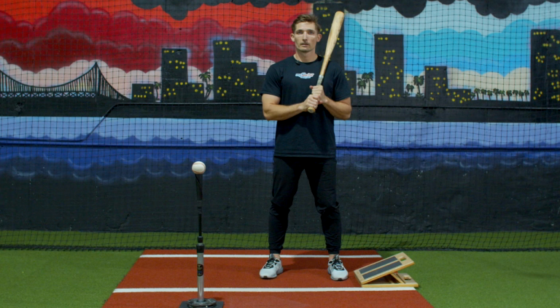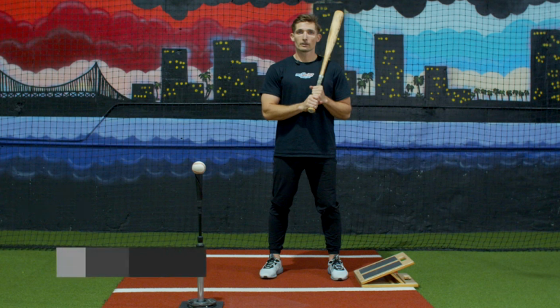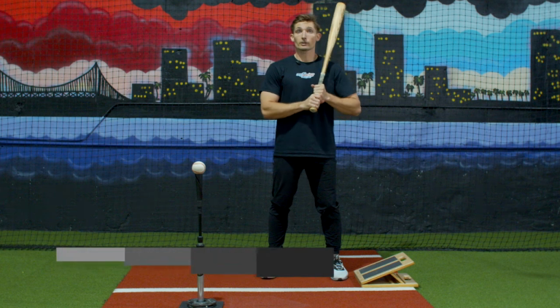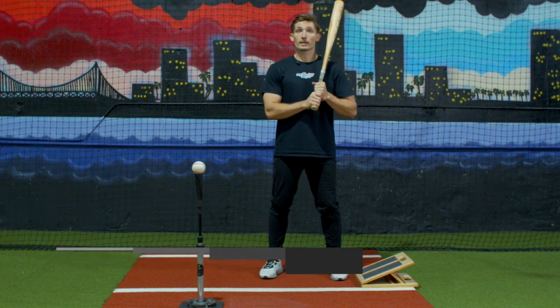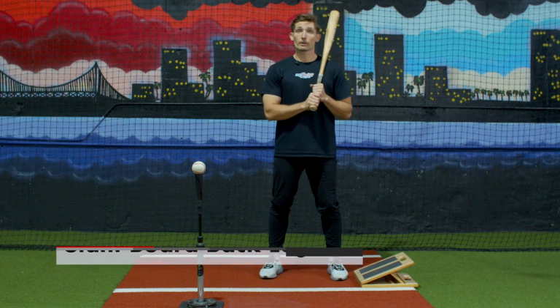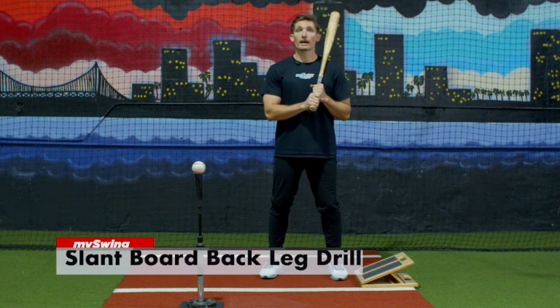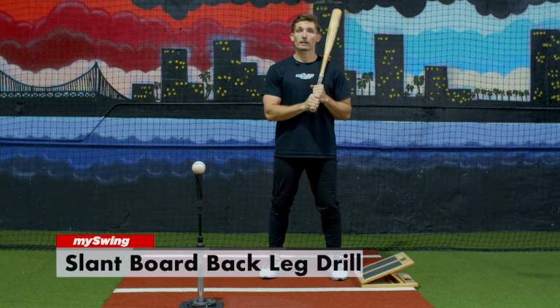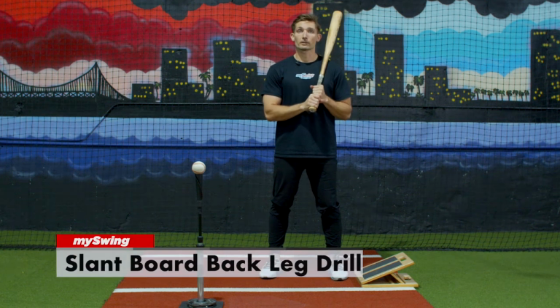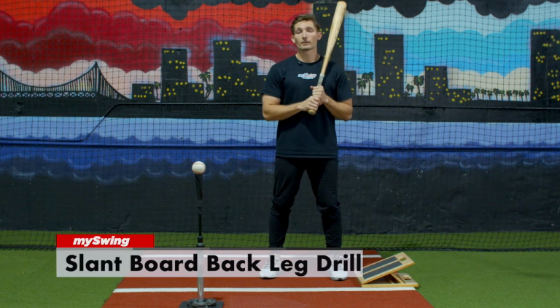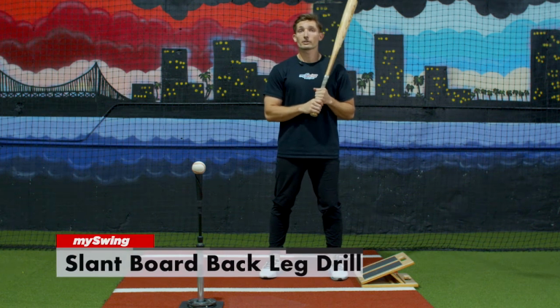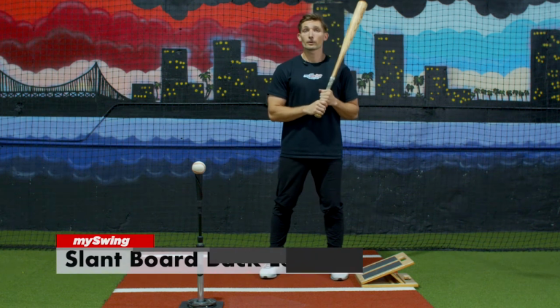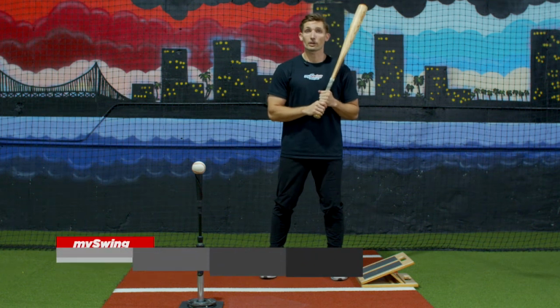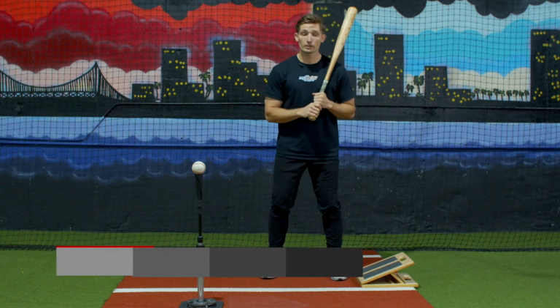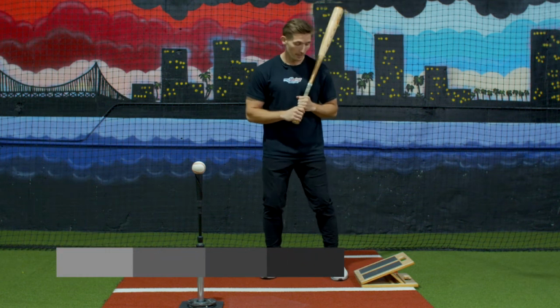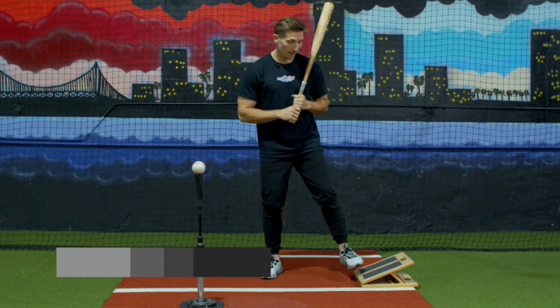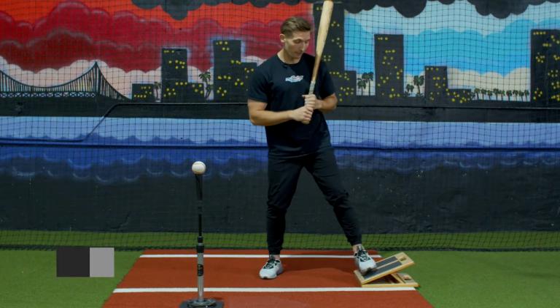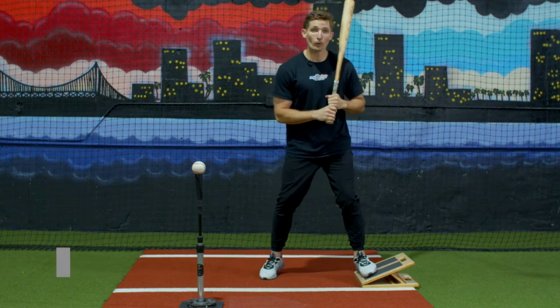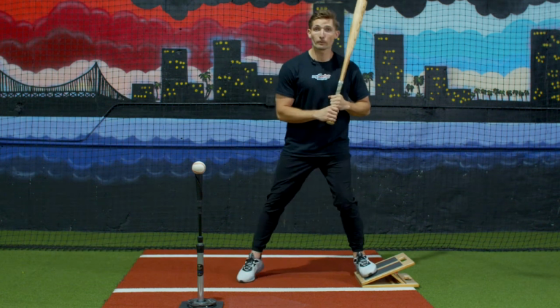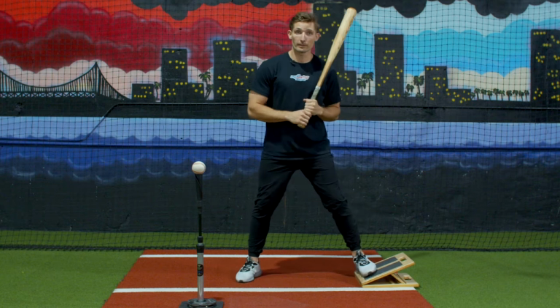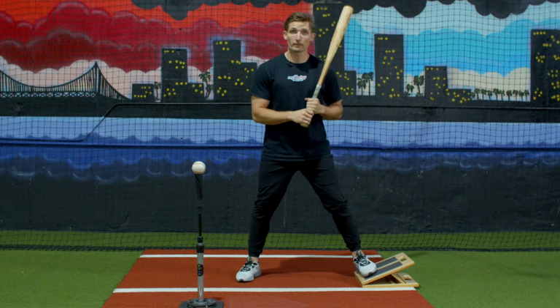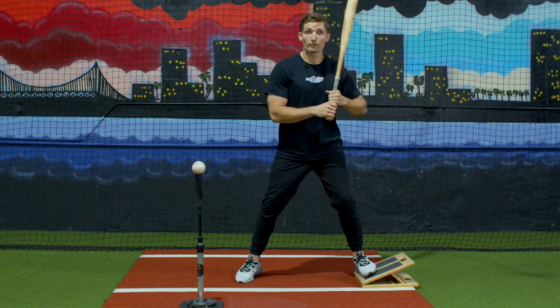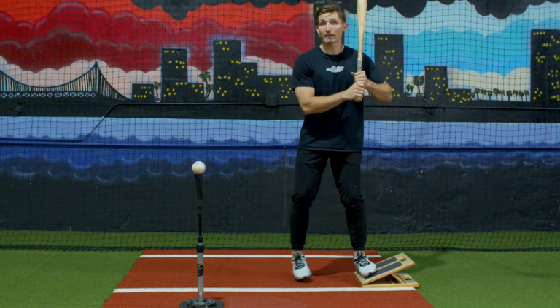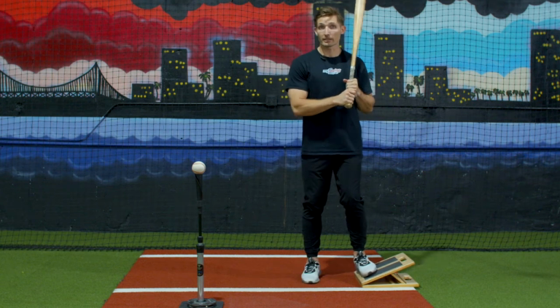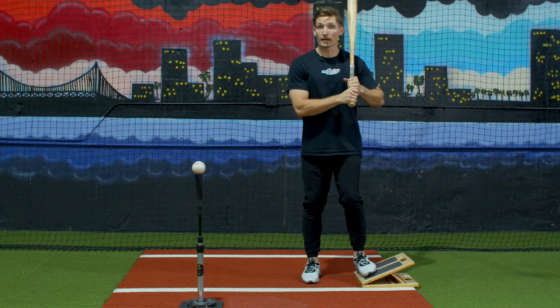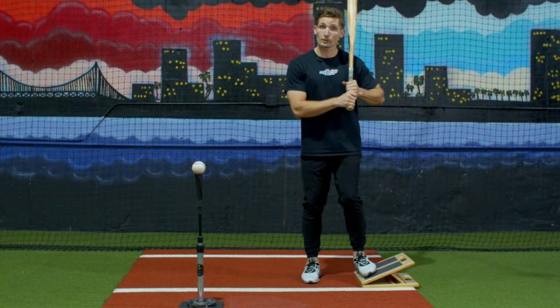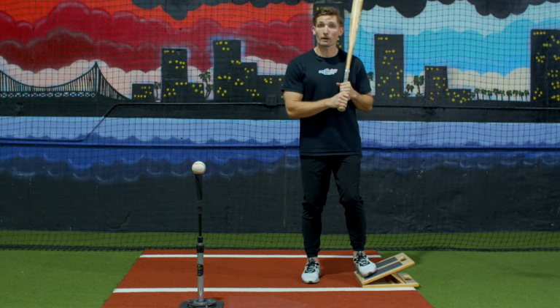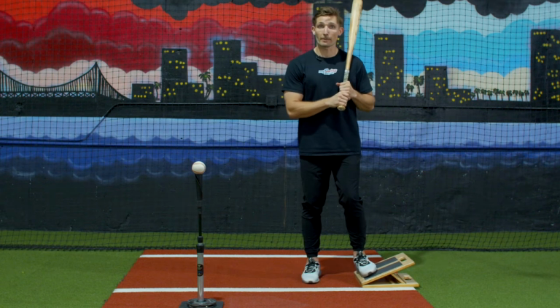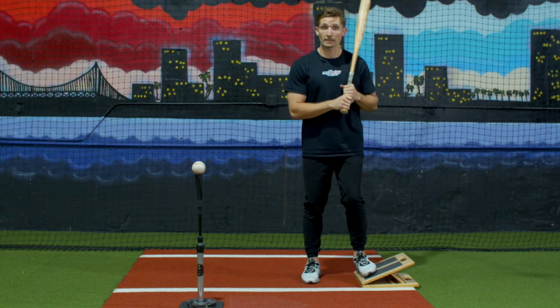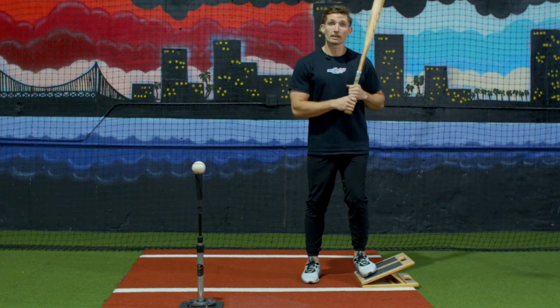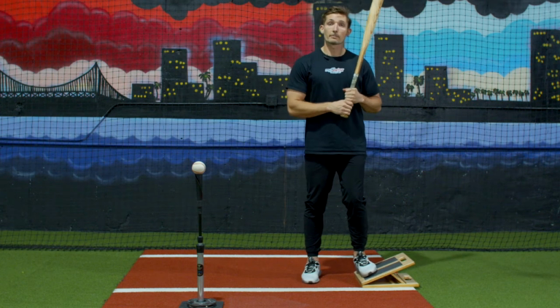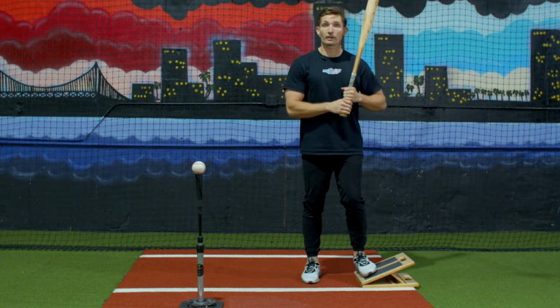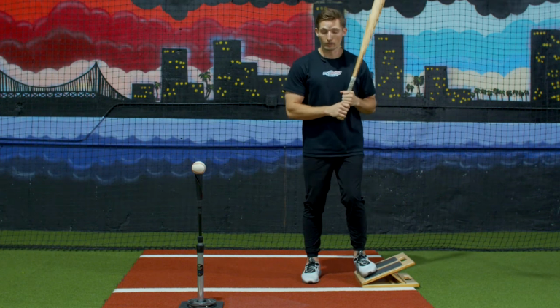This is our slant board back leg drill. This is going to encourage a proper forward movement from gravity and not pushing off of our backside, preventing our sway.